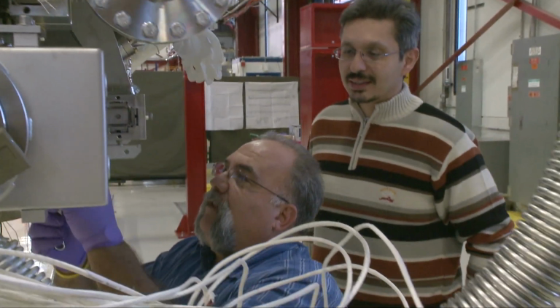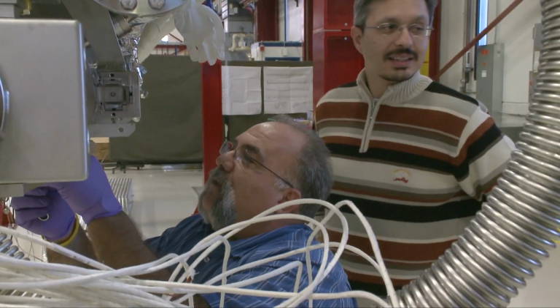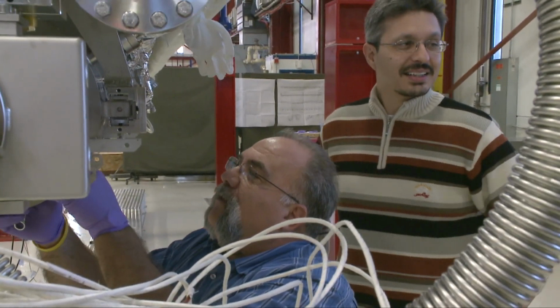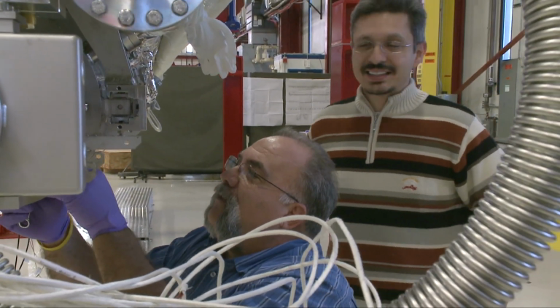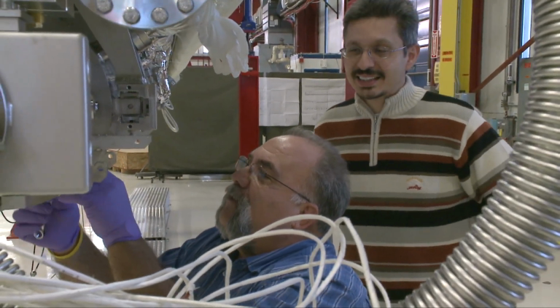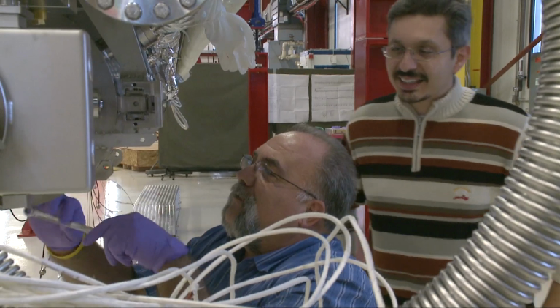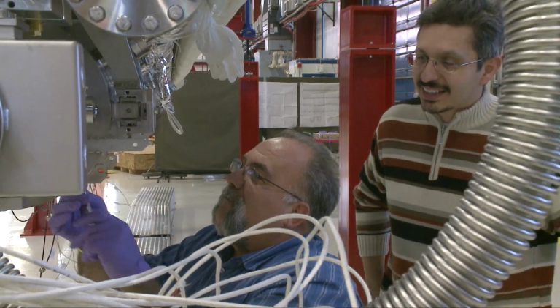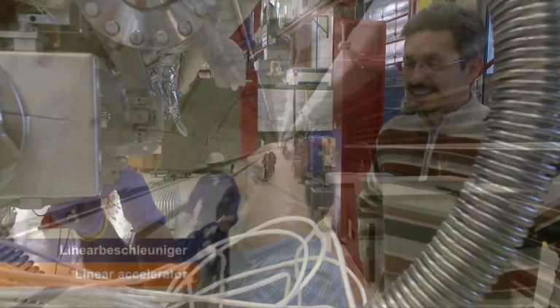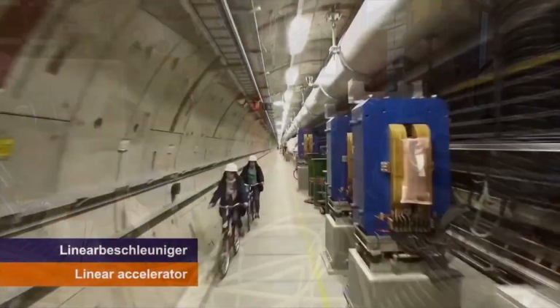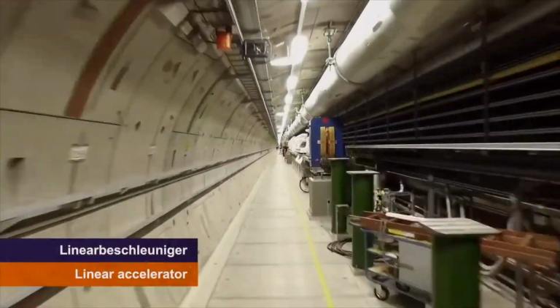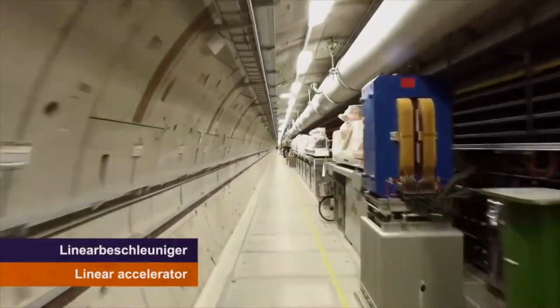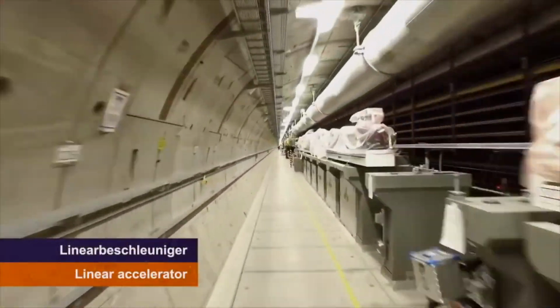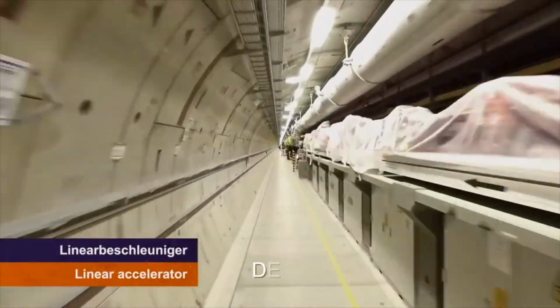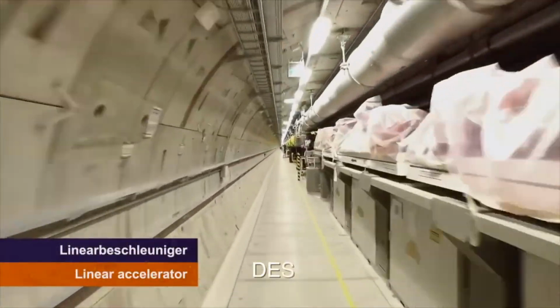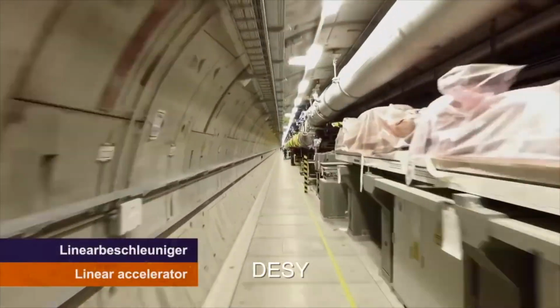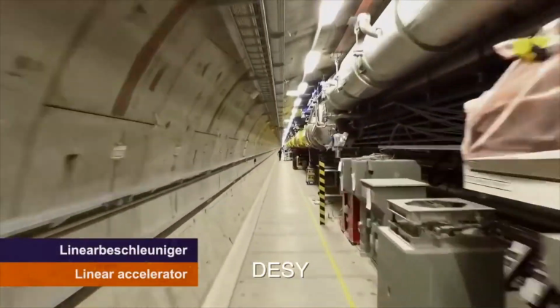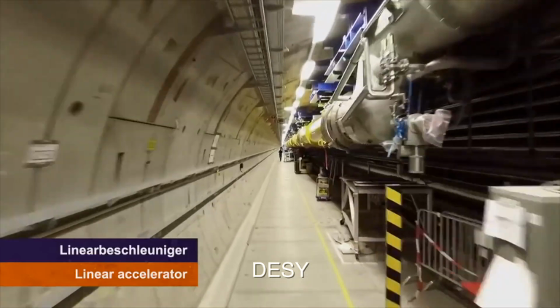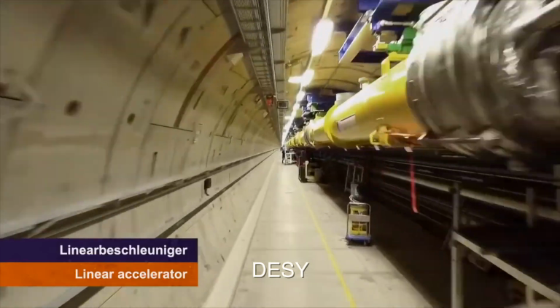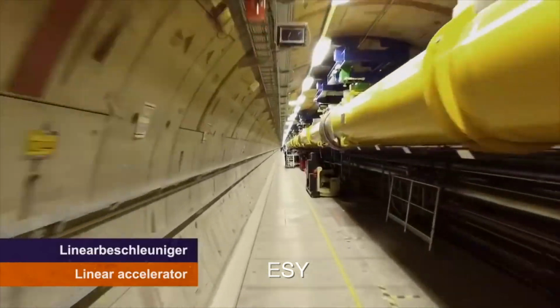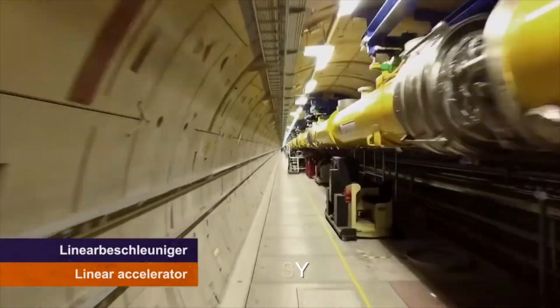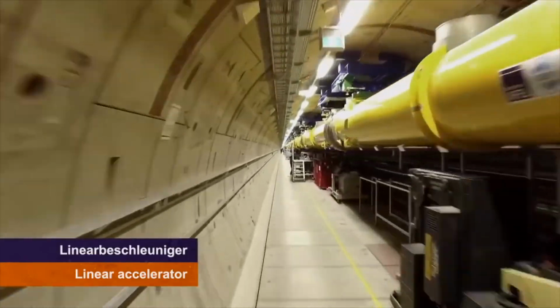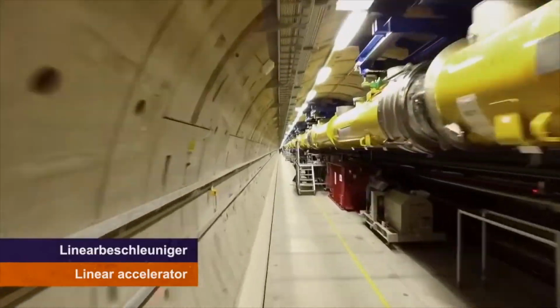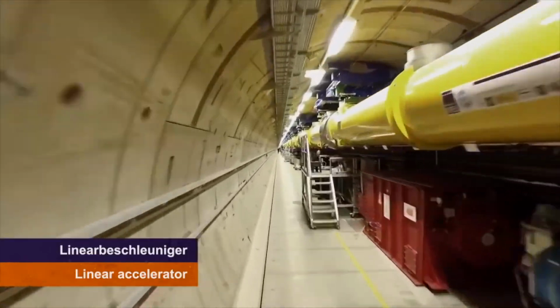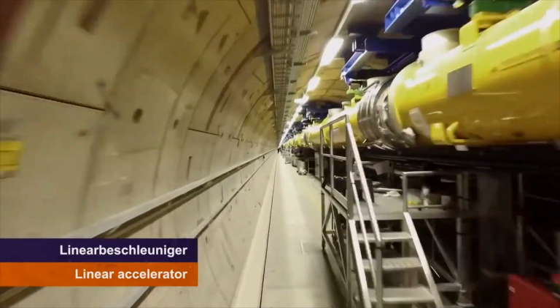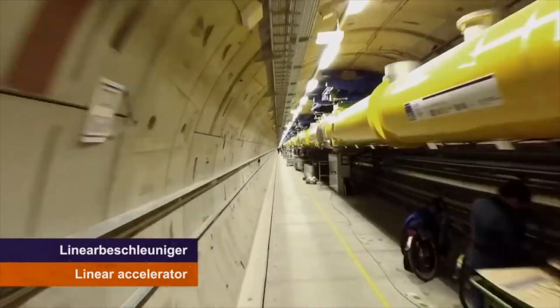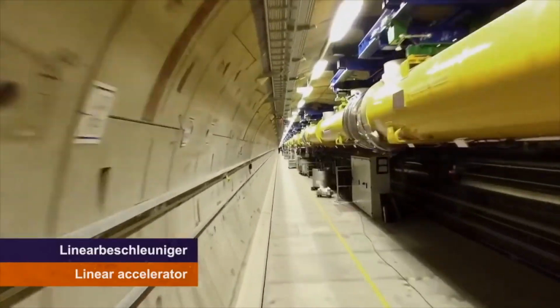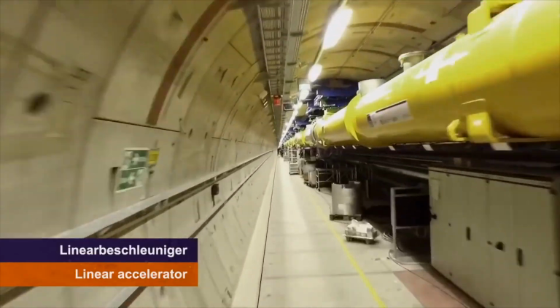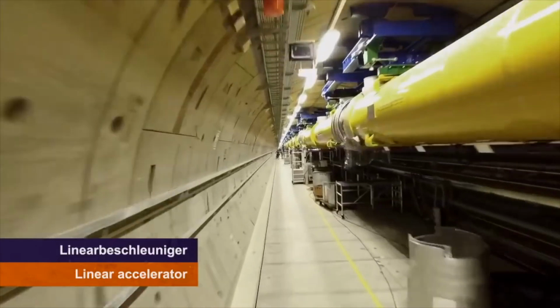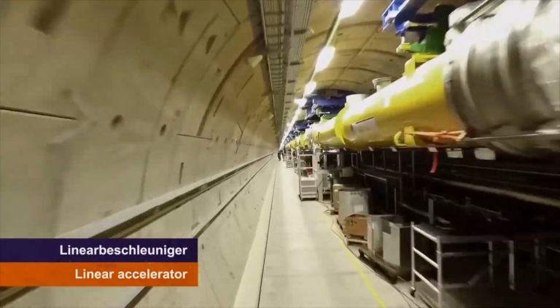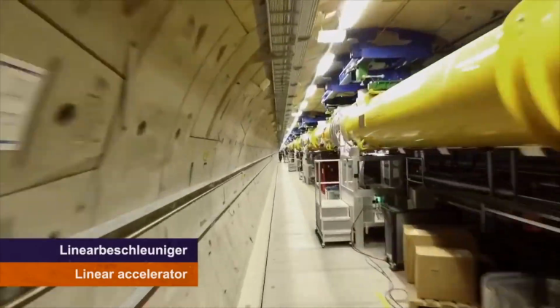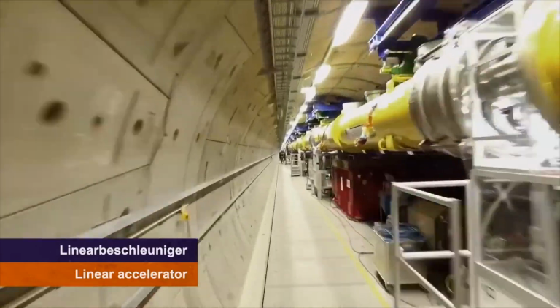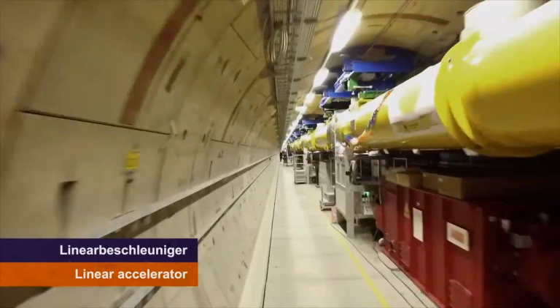A large accelerator can require dozens of cryomodules. Large SRF facilities currently under construction include a neutron source in Sweden, nuclear physics experiments in Michigan and Korea, and x-ray lasers at SLAC in California and DESY in Germany.